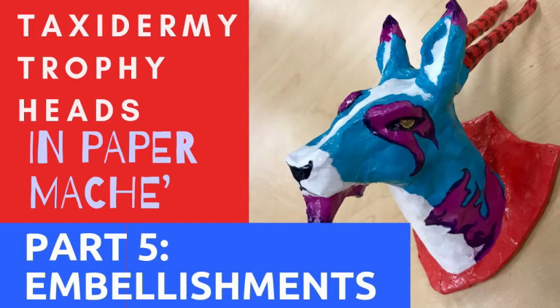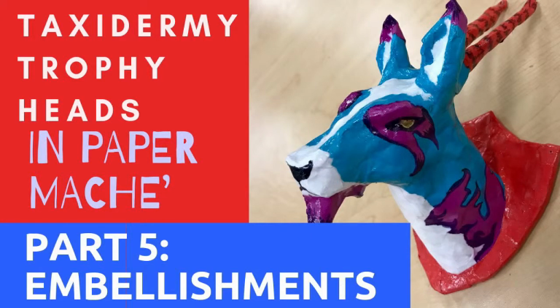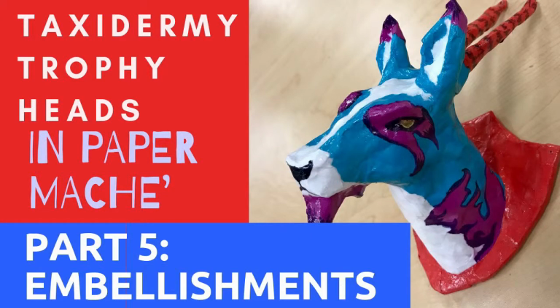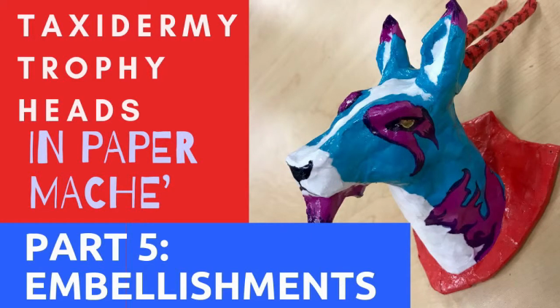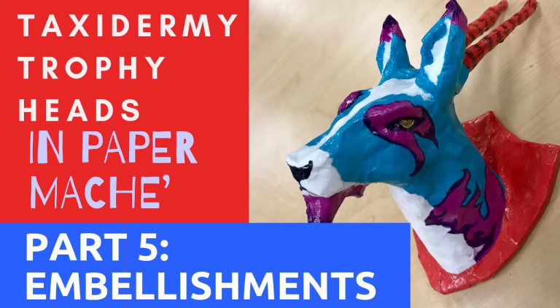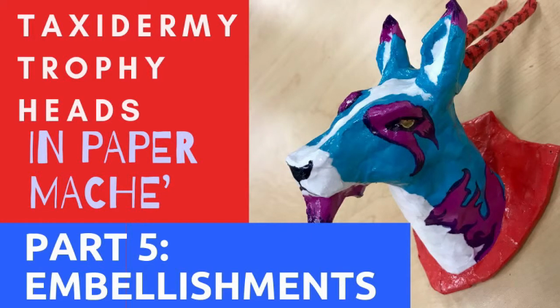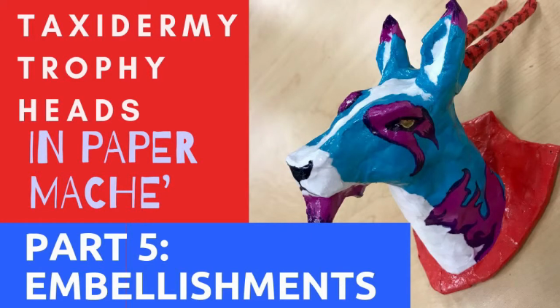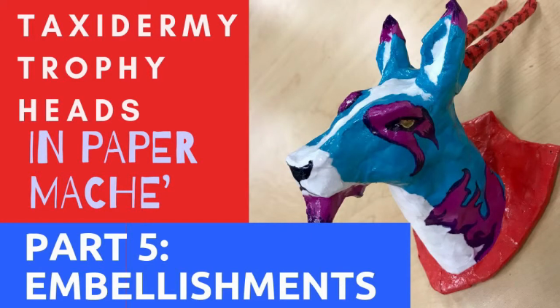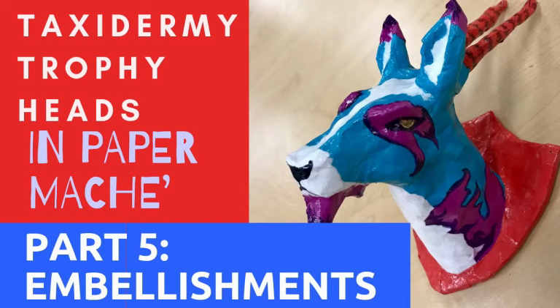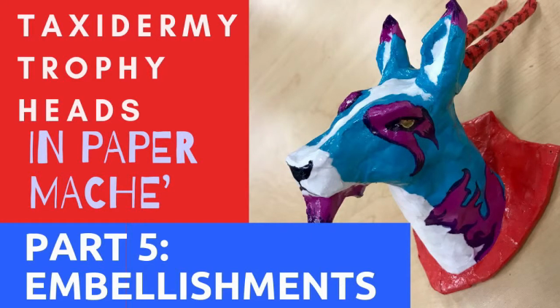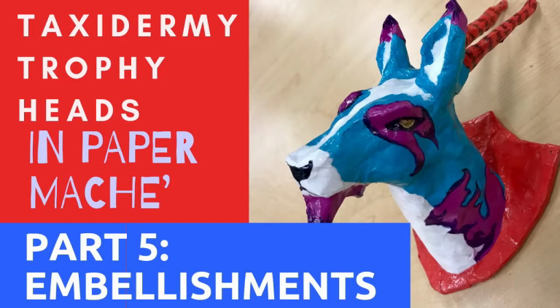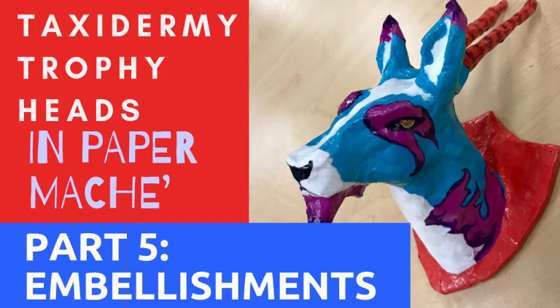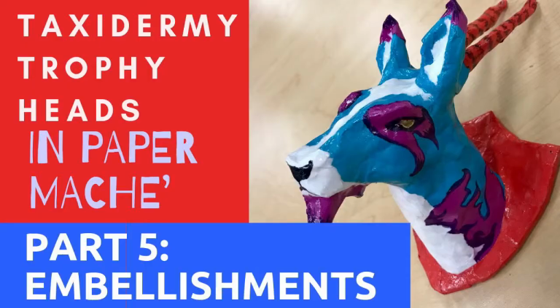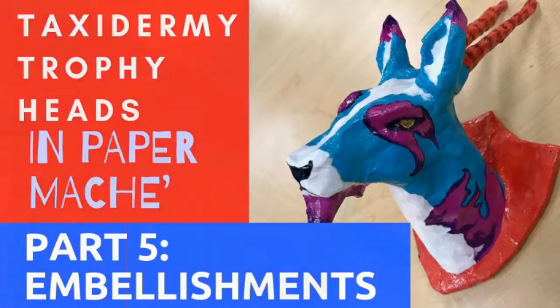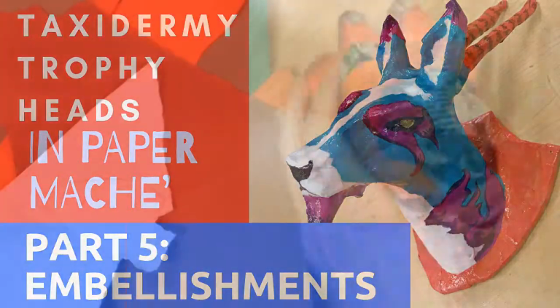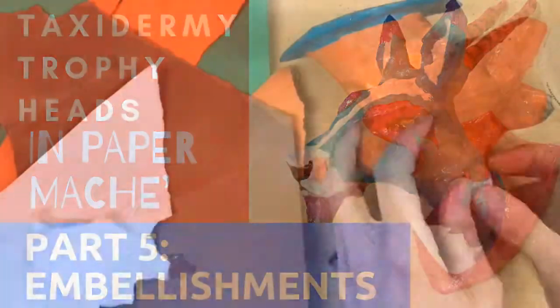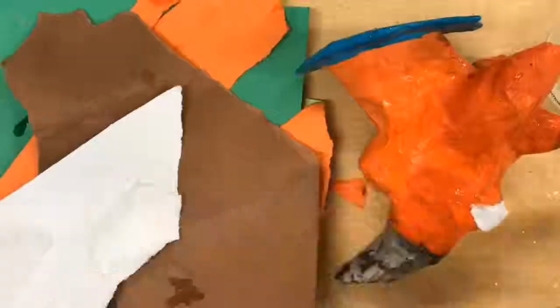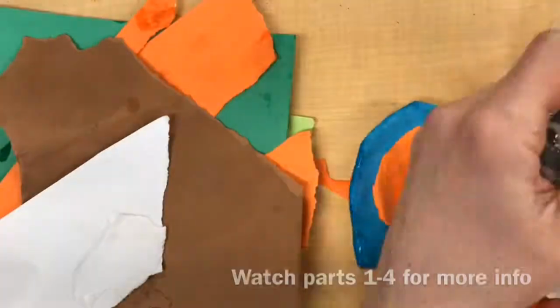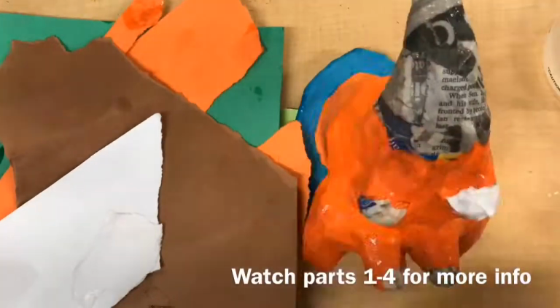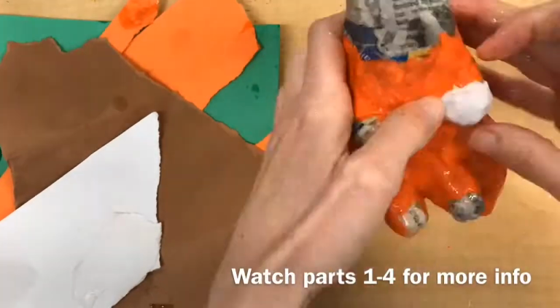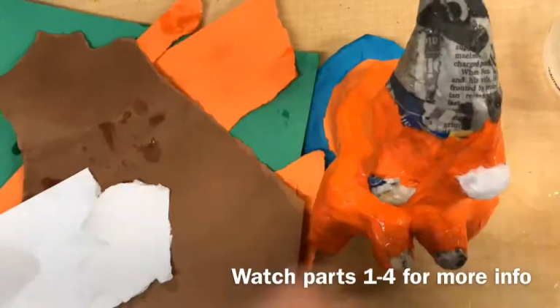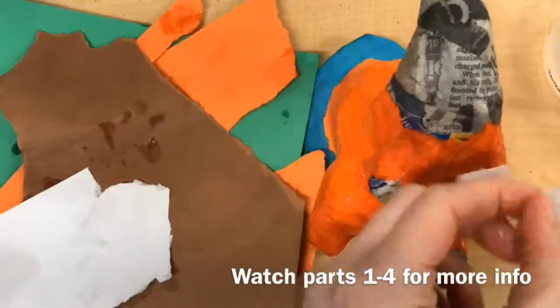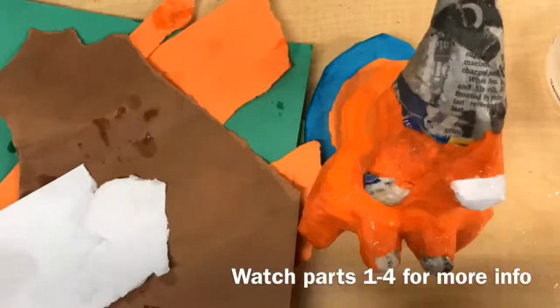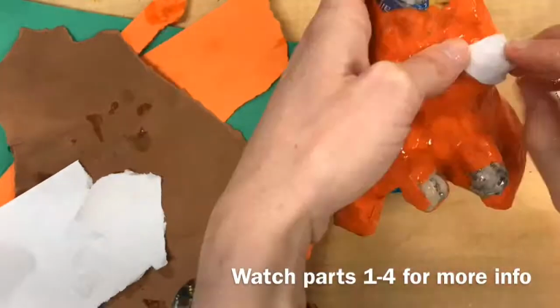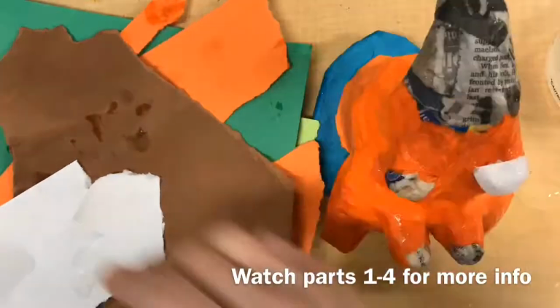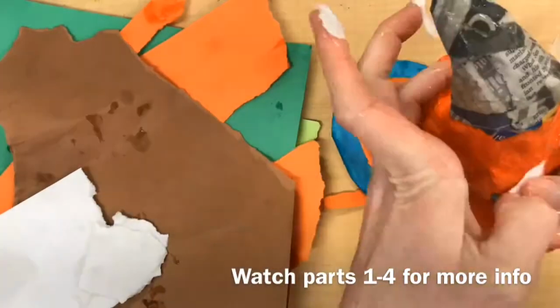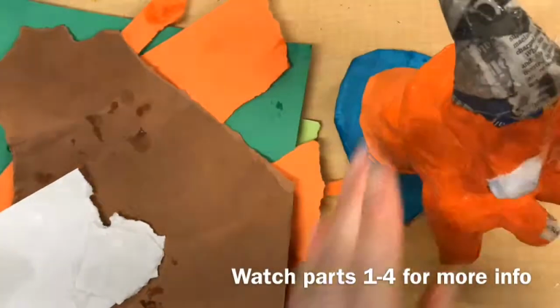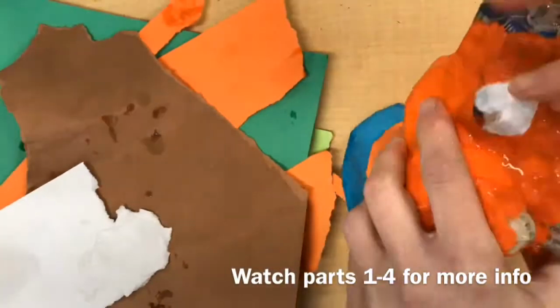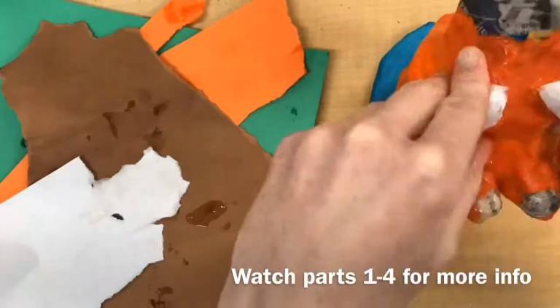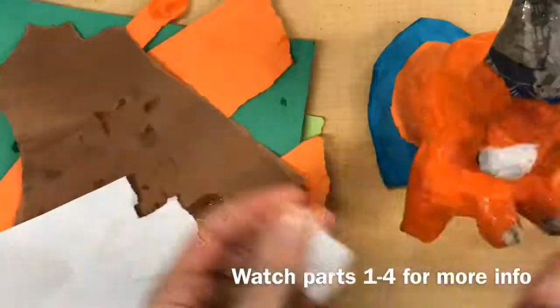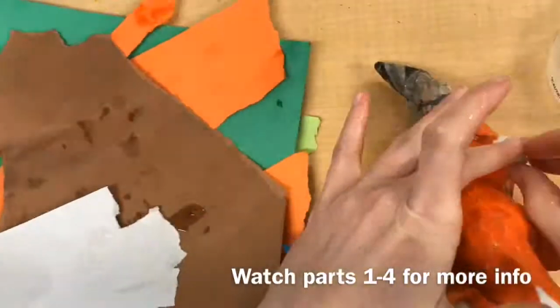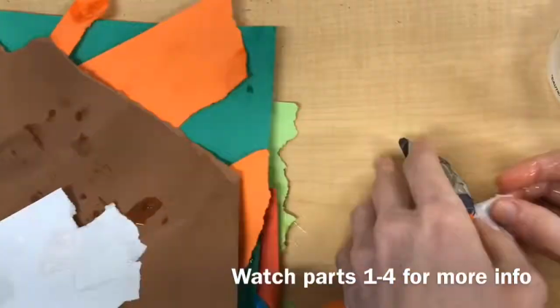Hello and welcome to part 5 of the Taxidermy Trophy Heads and Paper Machés series. In this video I'm going to show you how to embellish your animal head using construction paper.